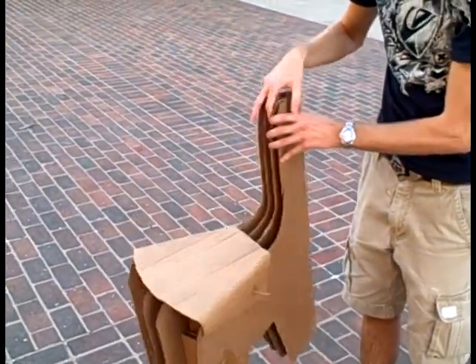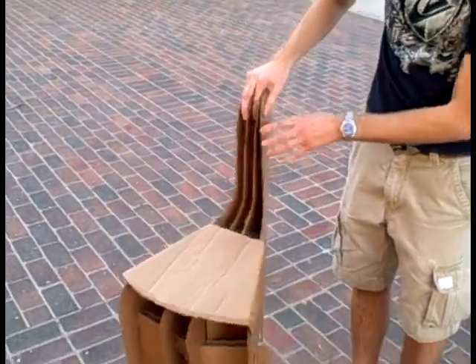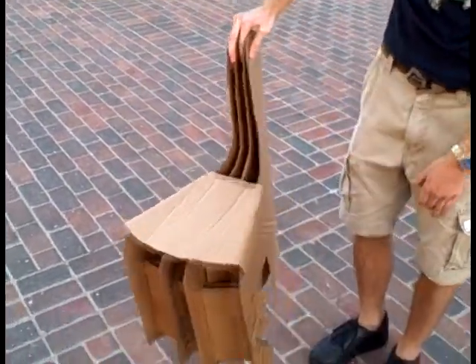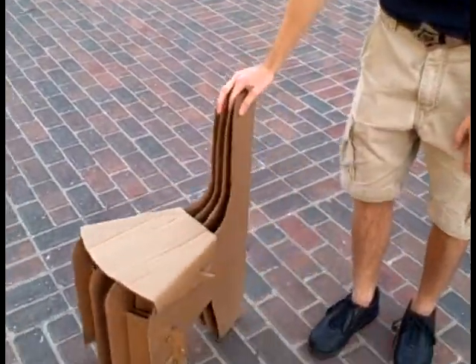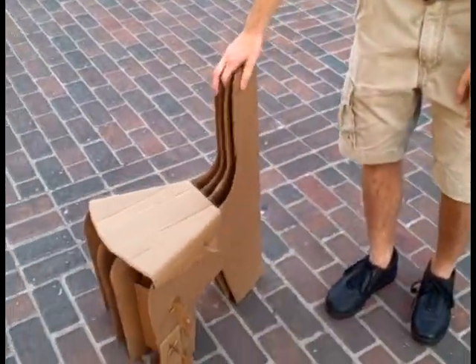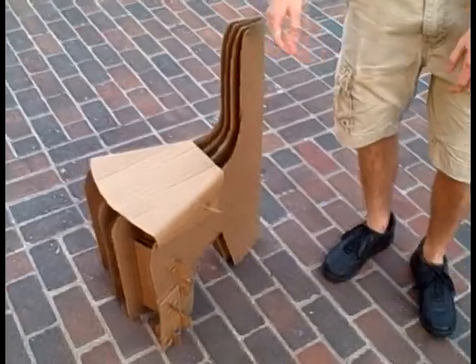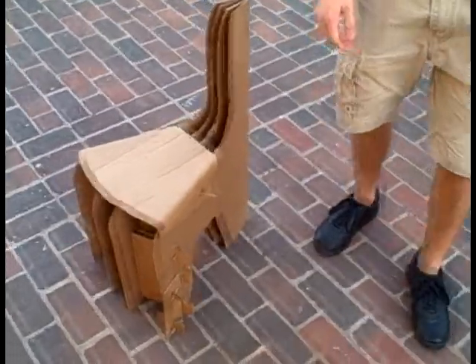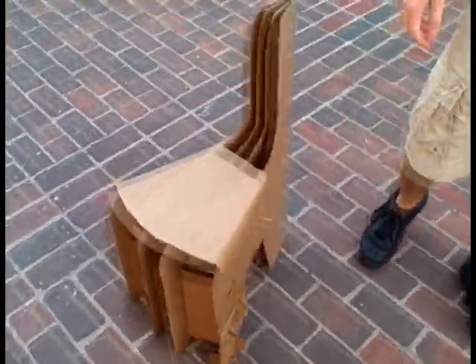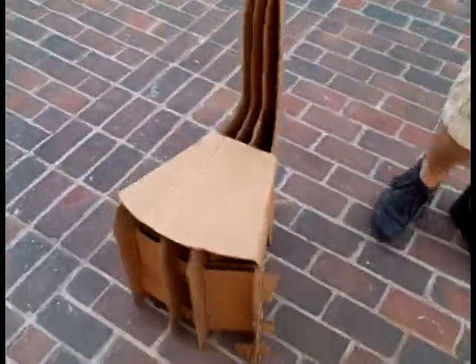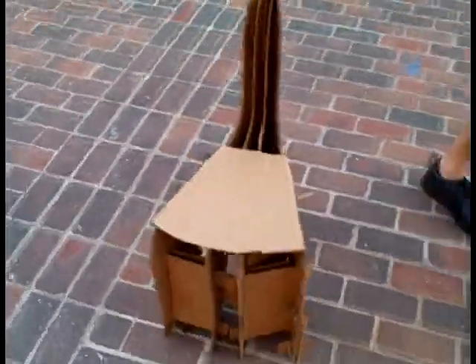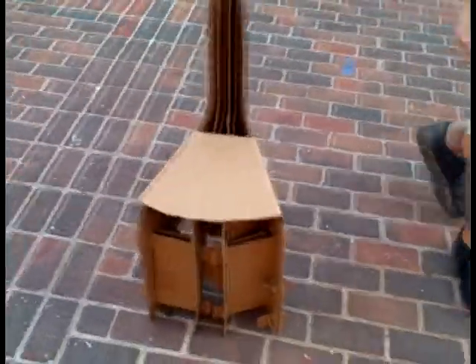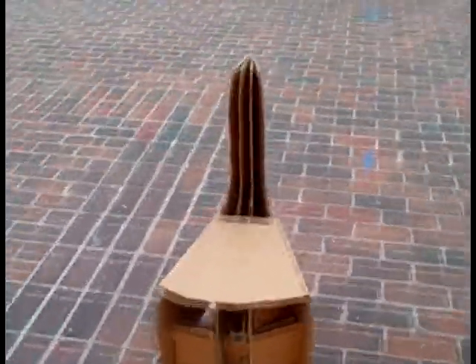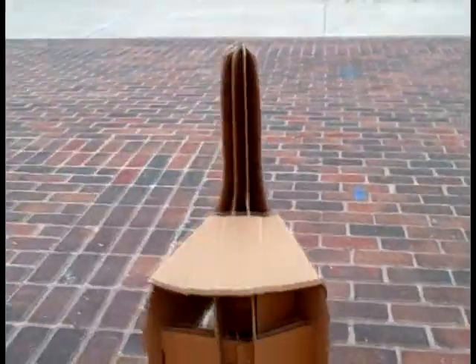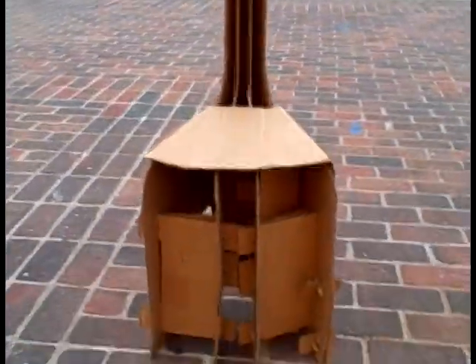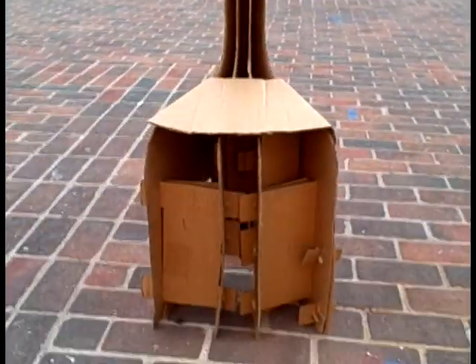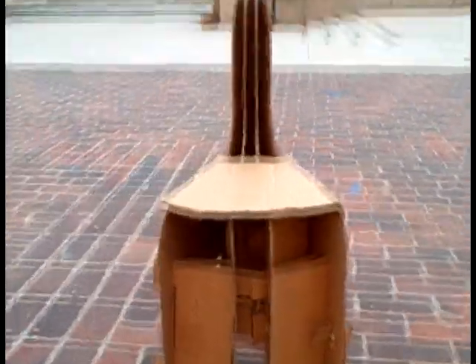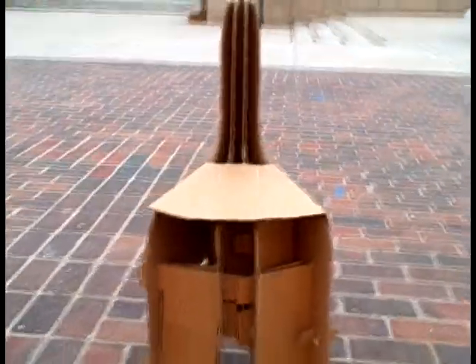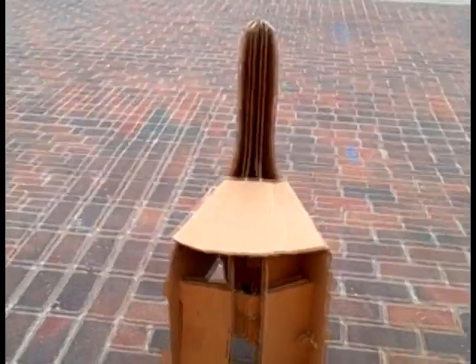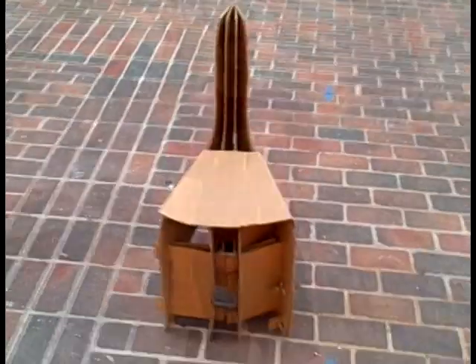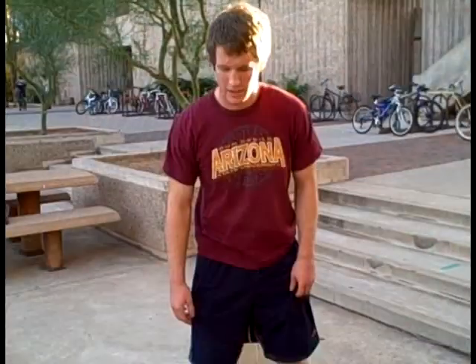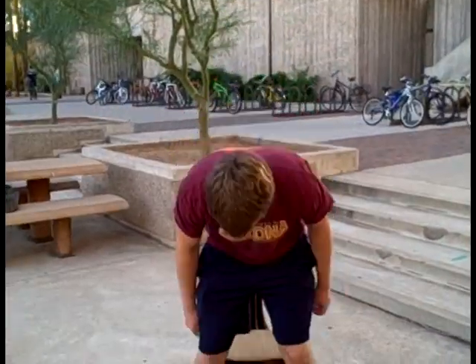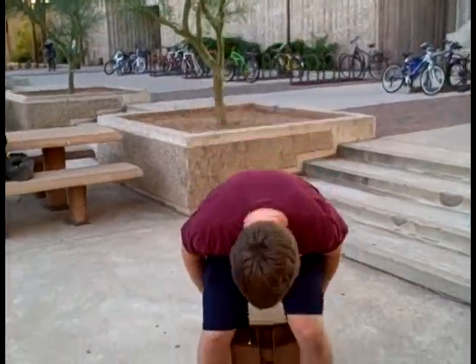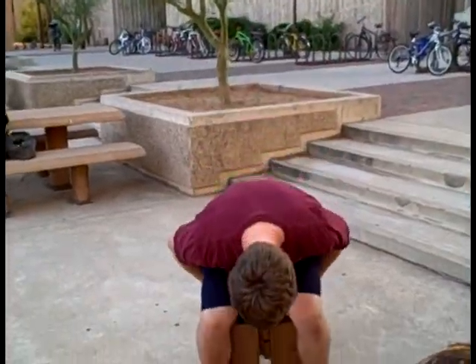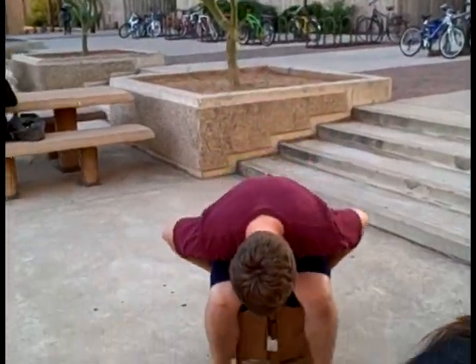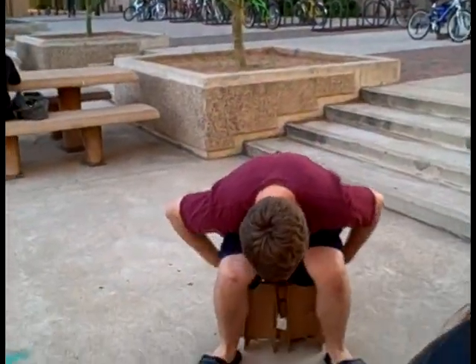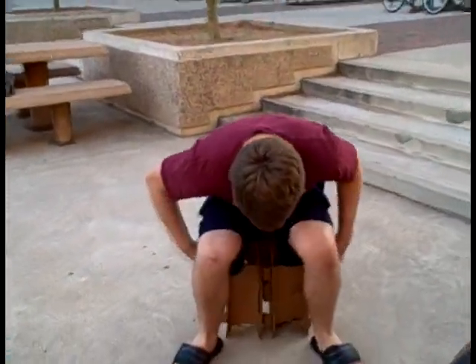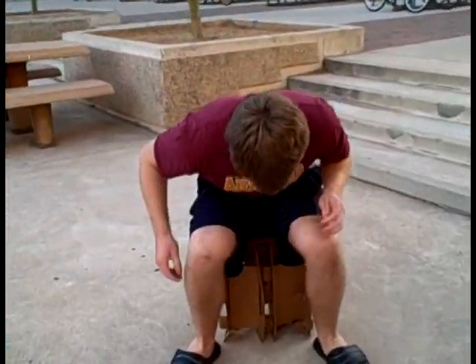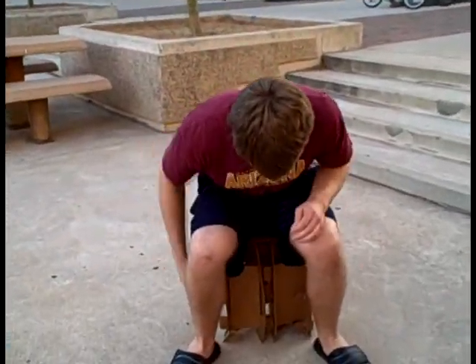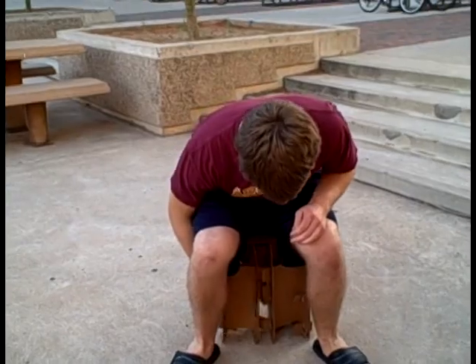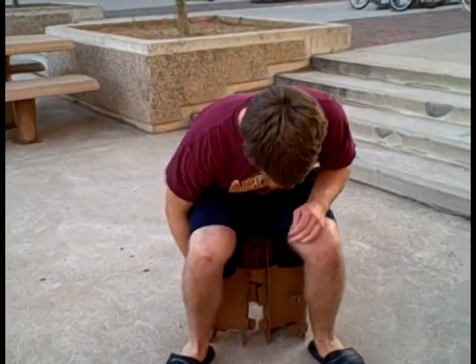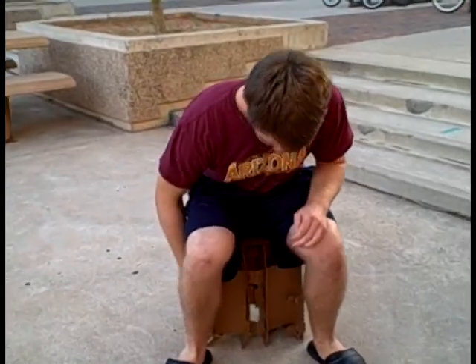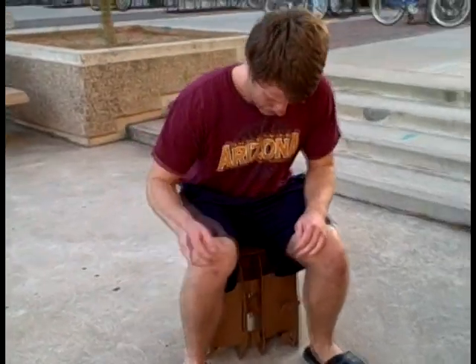After testing the chair again, we decided to add plugs to the outside legs of our chair to make it even sturdier. Once we felt that the chair was strong enough for use in the real world, we had different people test and critique its design. Their critiques were taken into consideration in order to improve our final design.